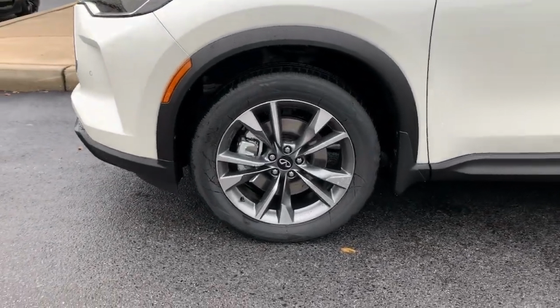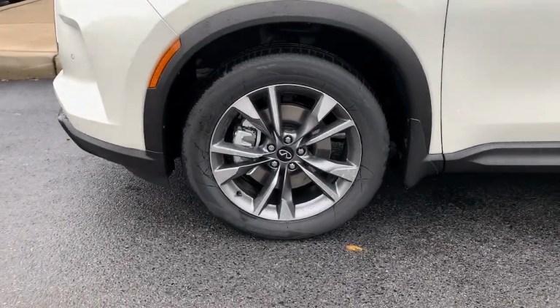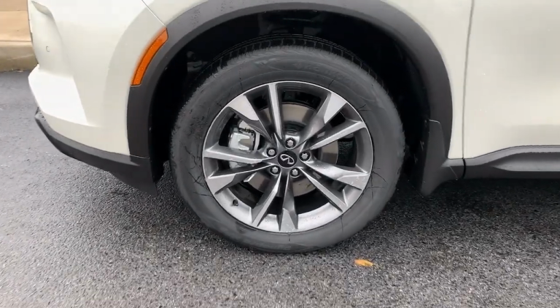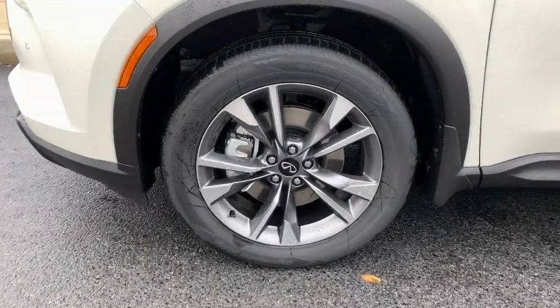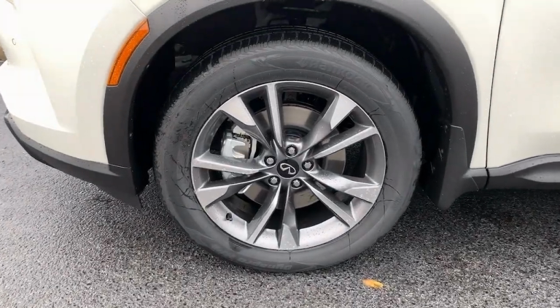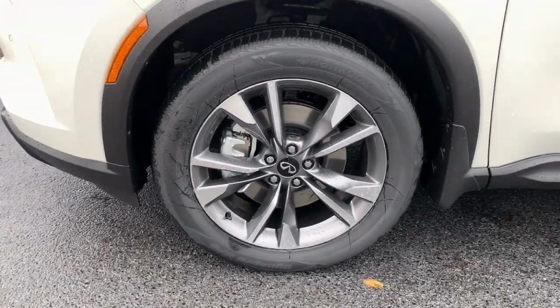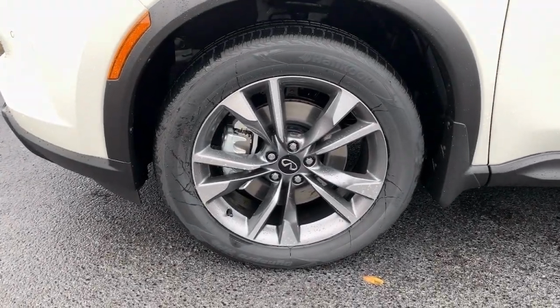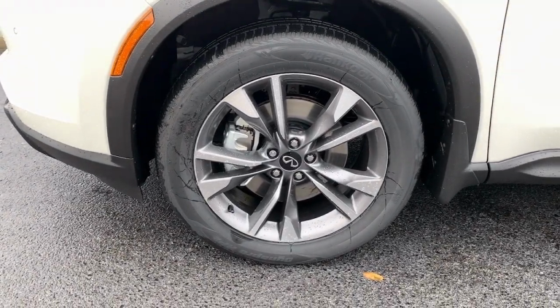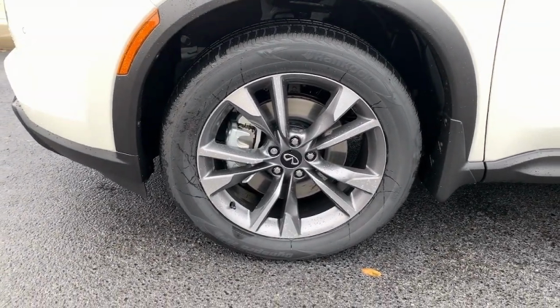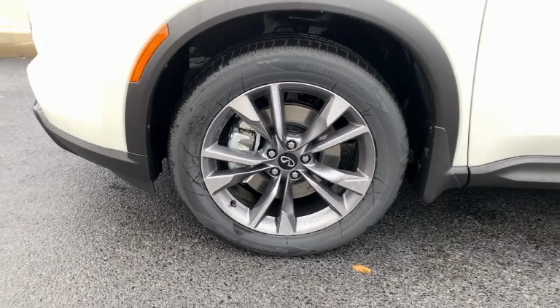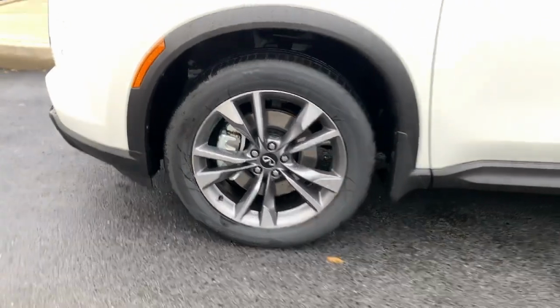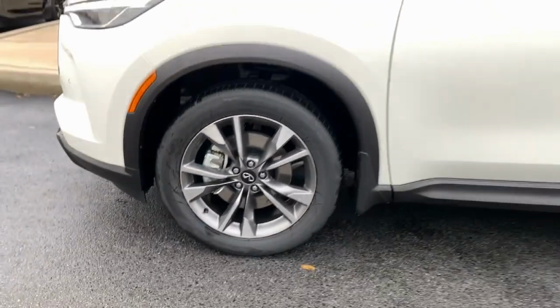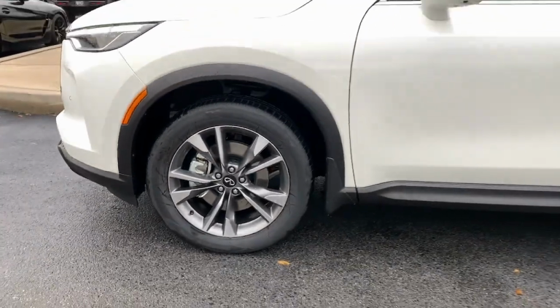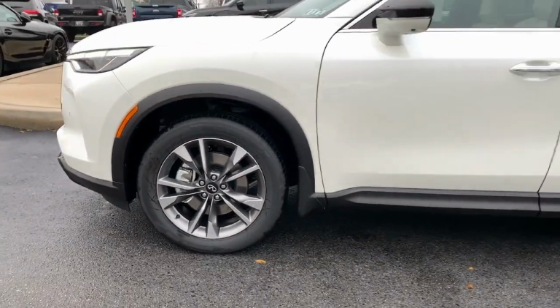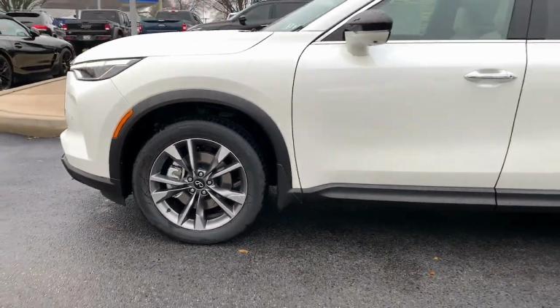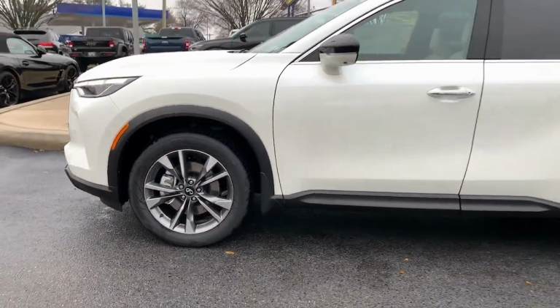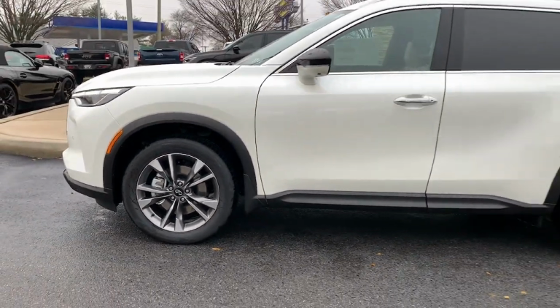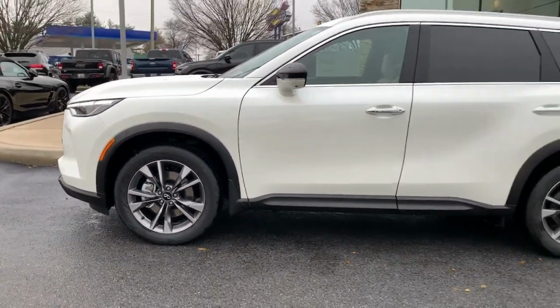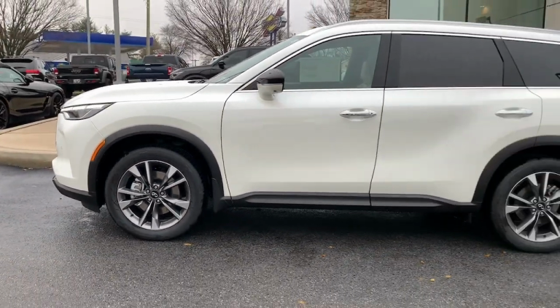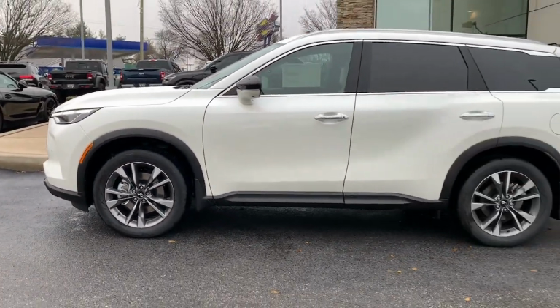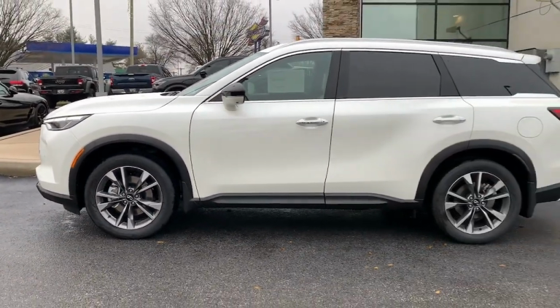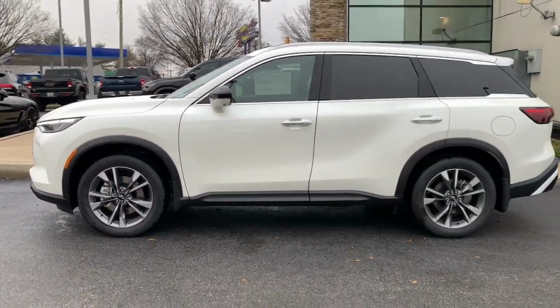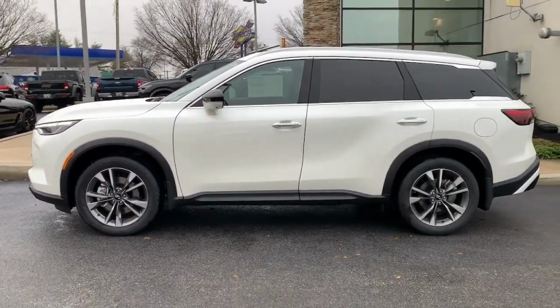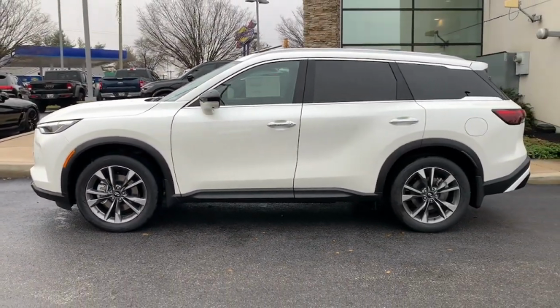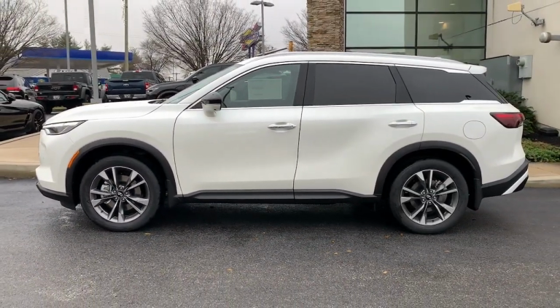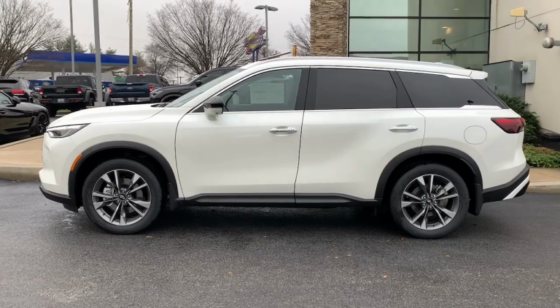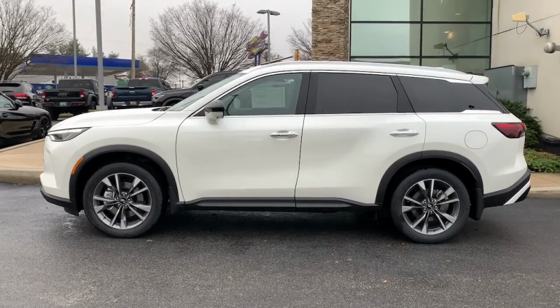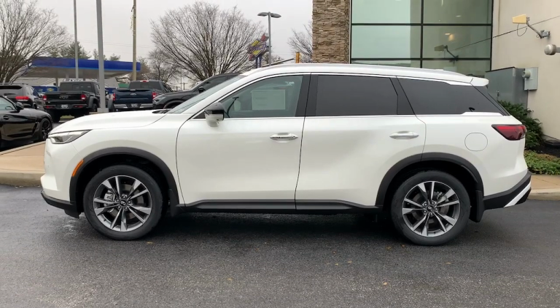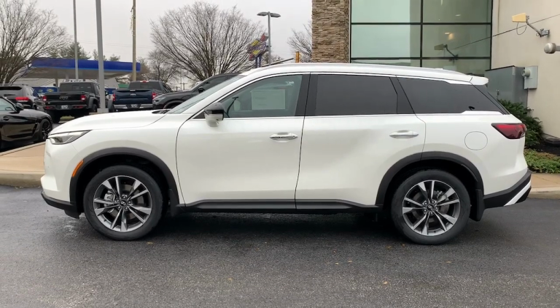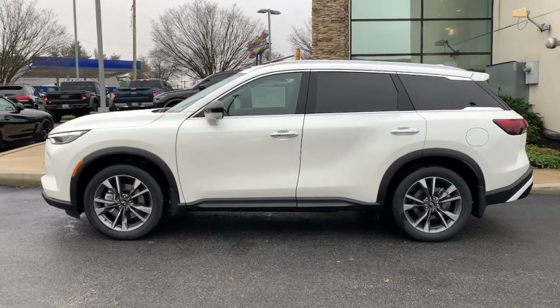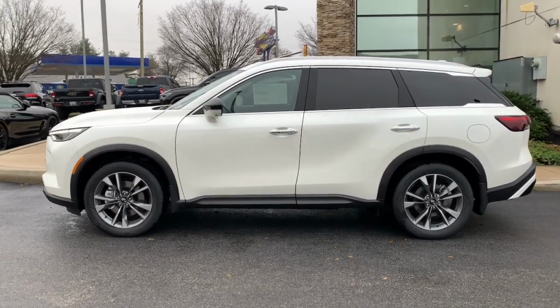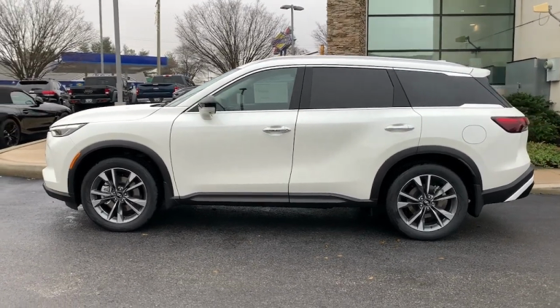The following are some of this vehicle's highlighted options: panoramic sun/moonroof, all-wheel drive, keyless entry, navigation system.